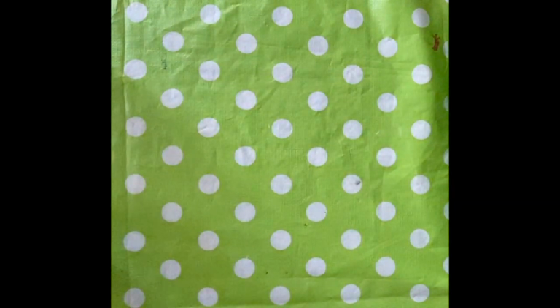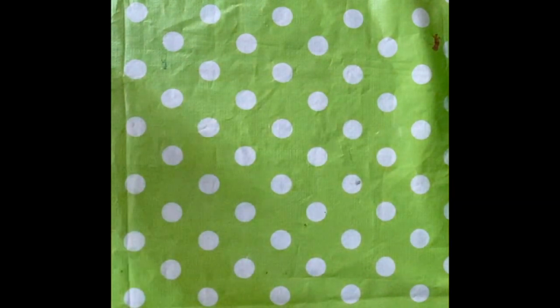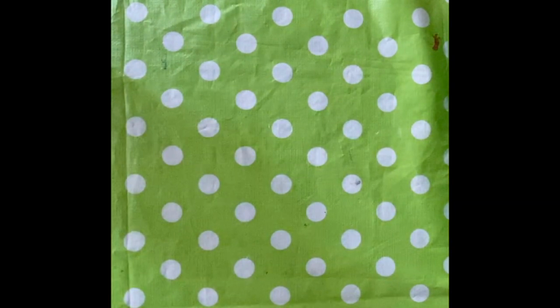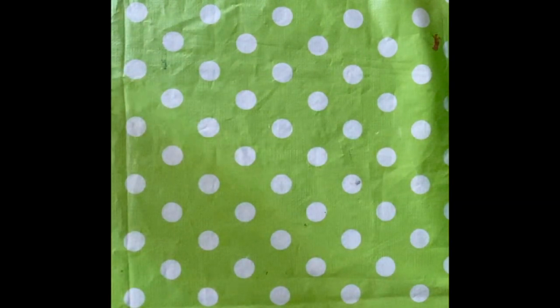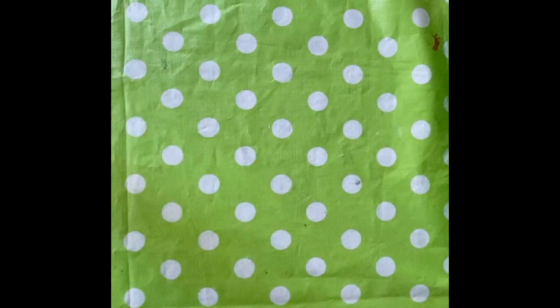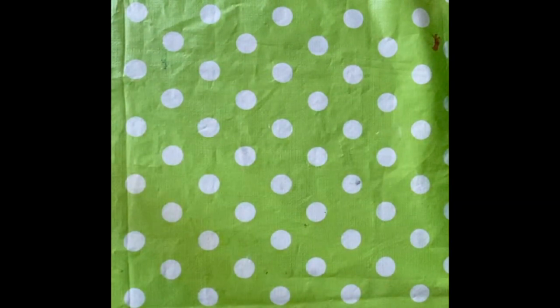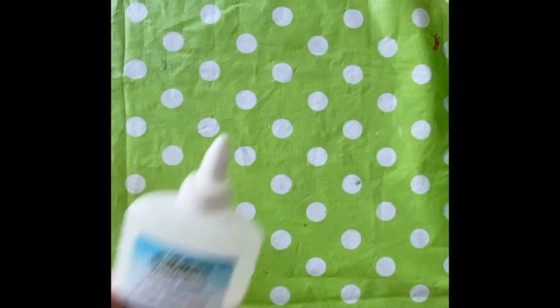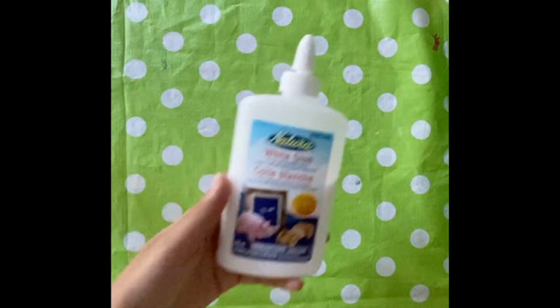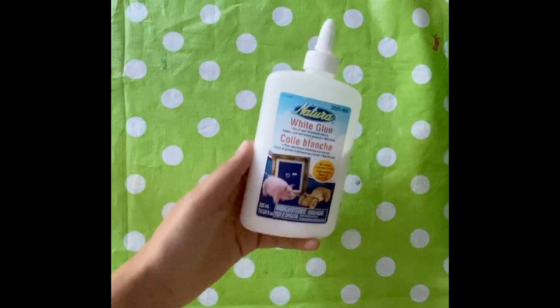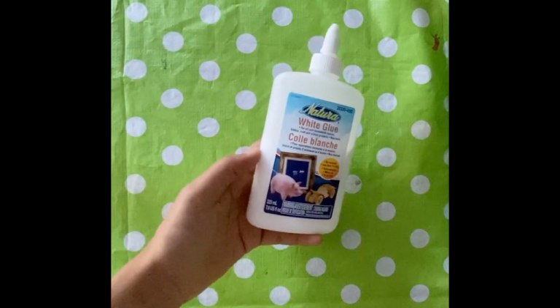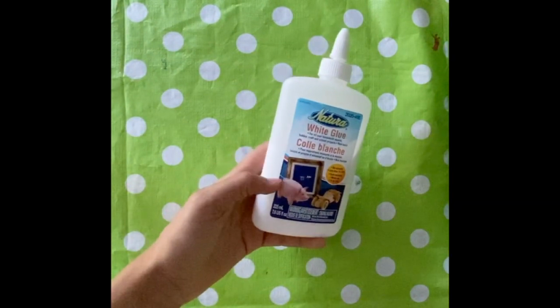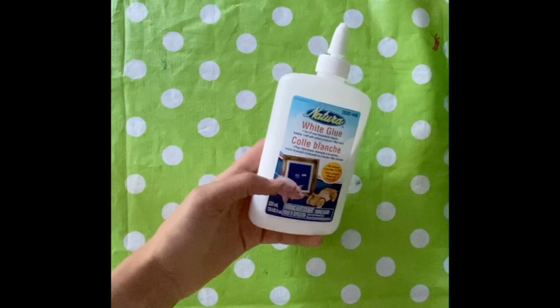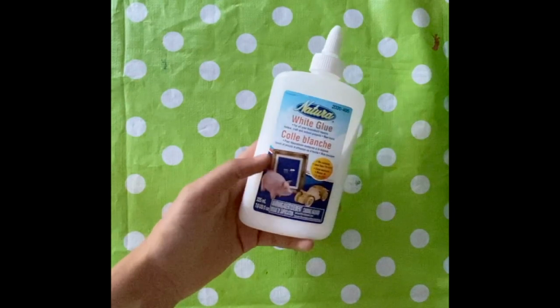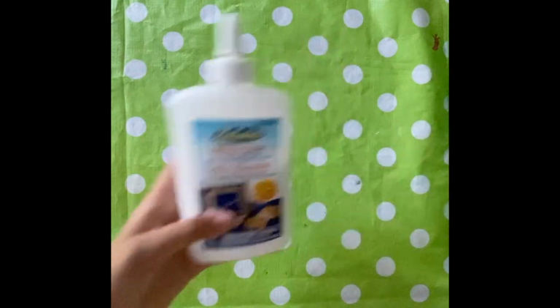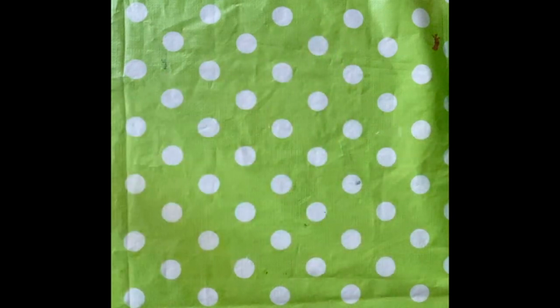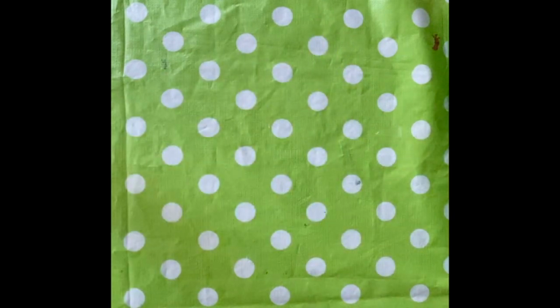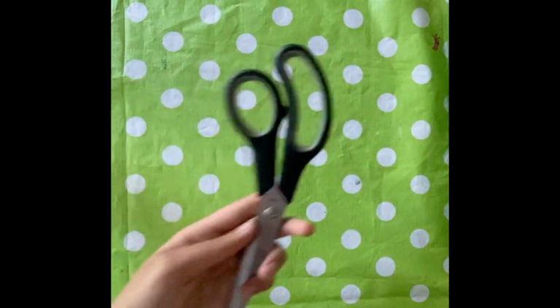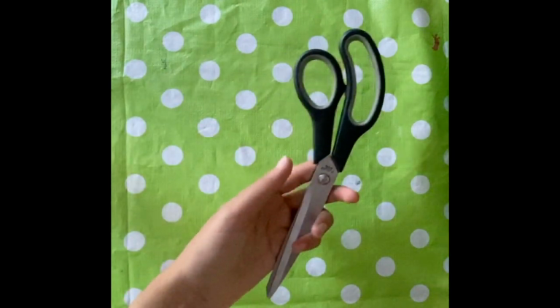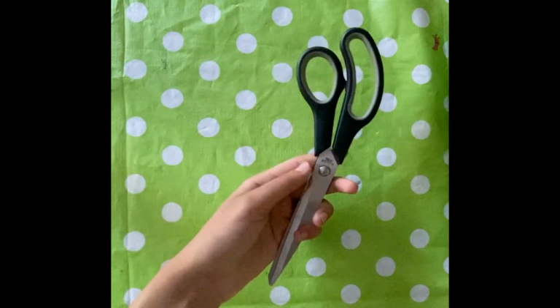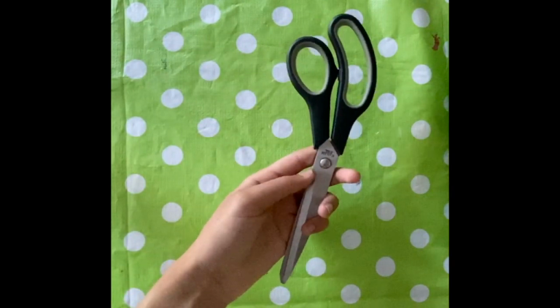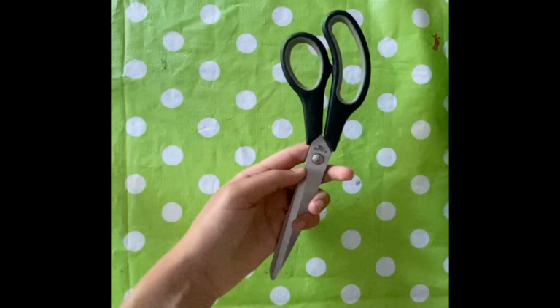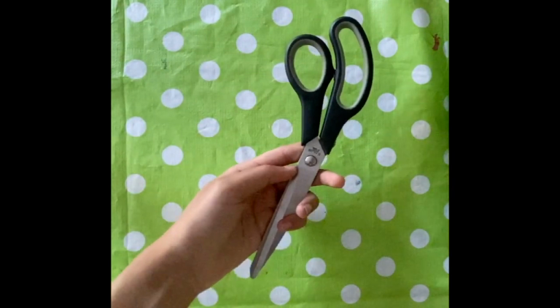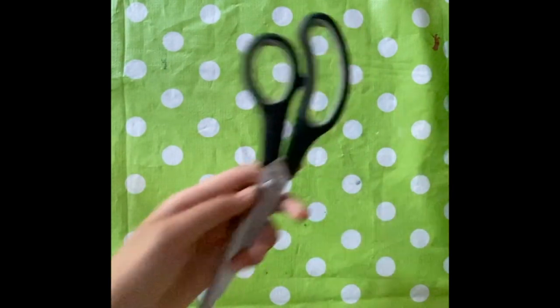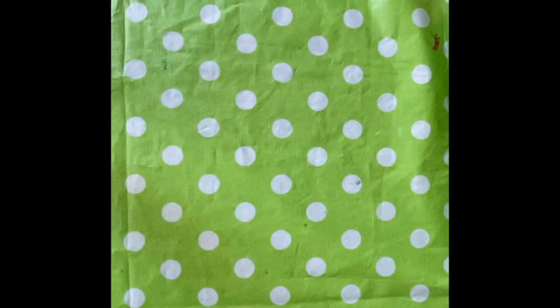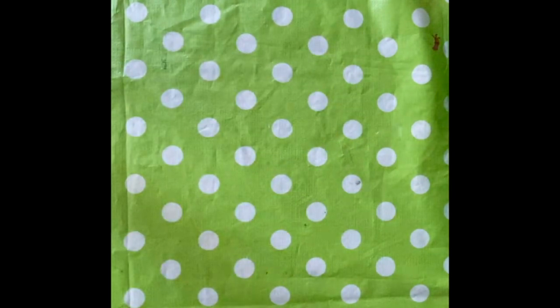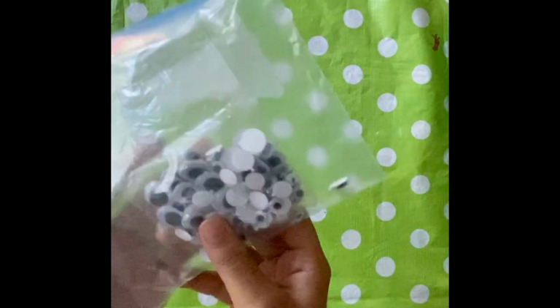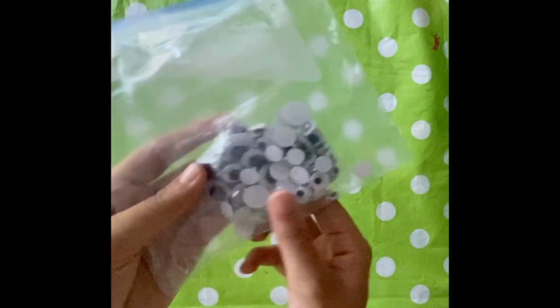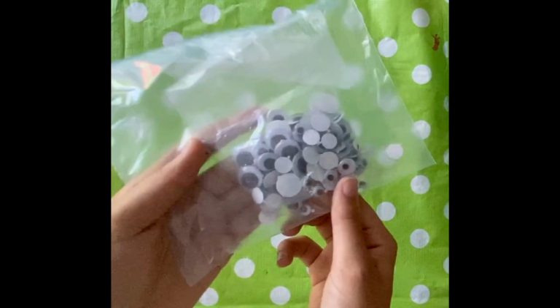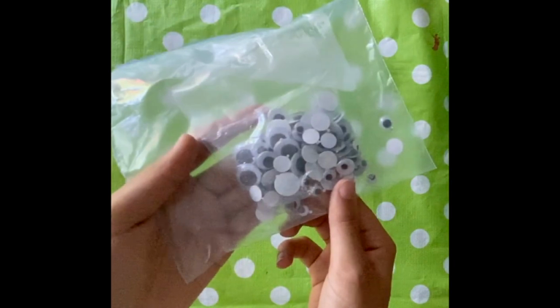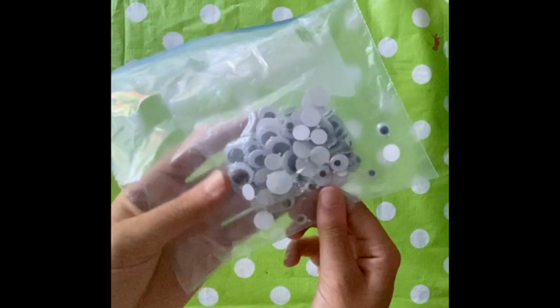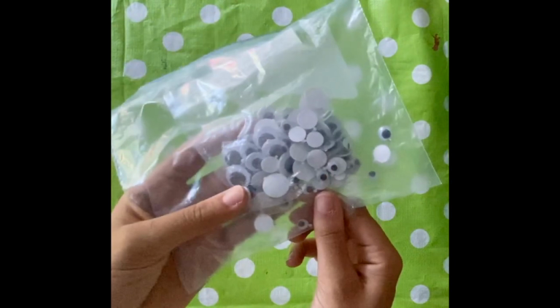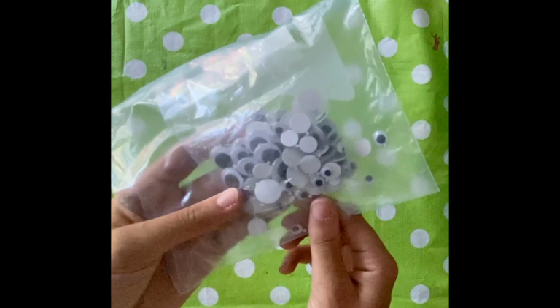You'll also need some craft glue, some scissors, and some googly eyes.